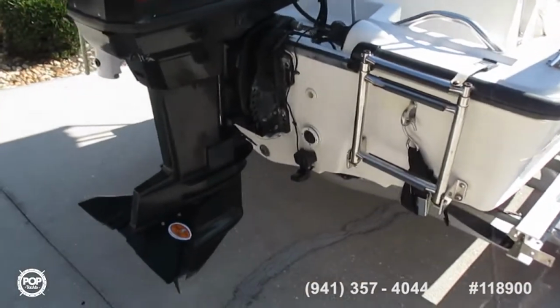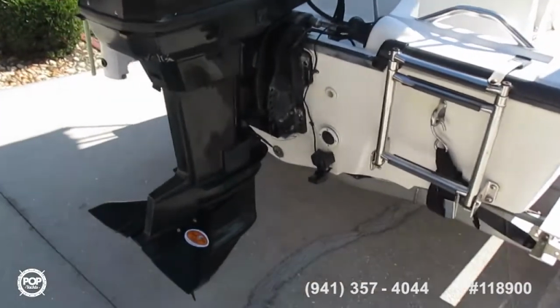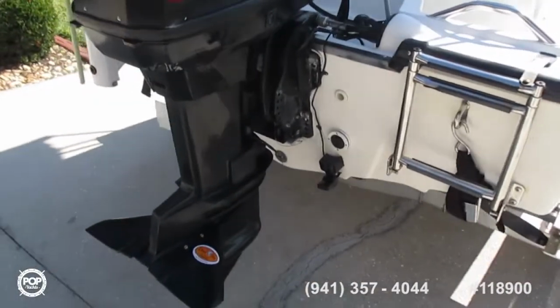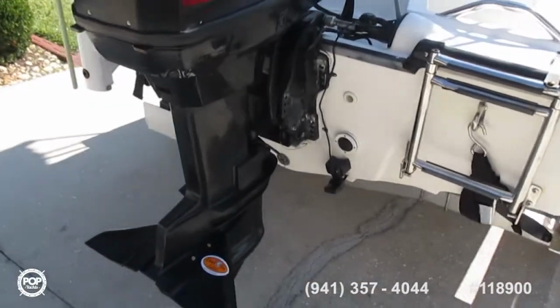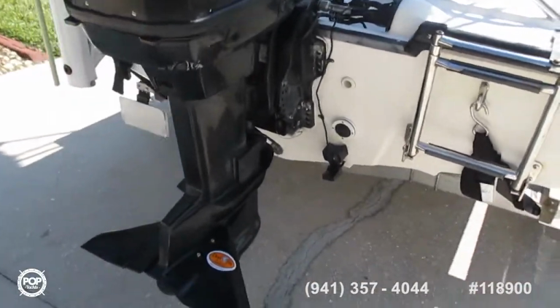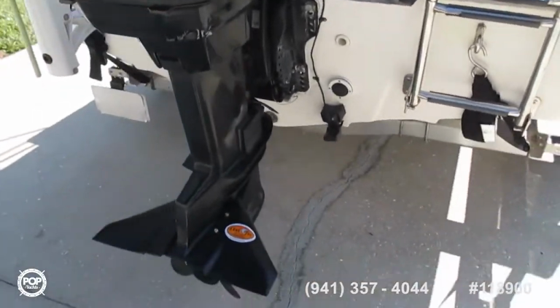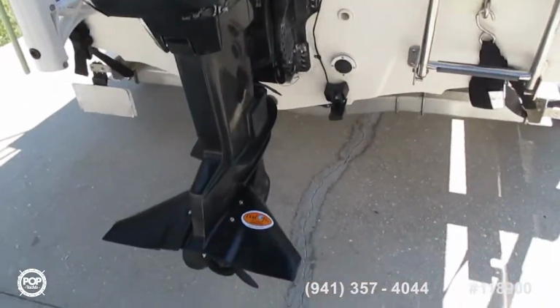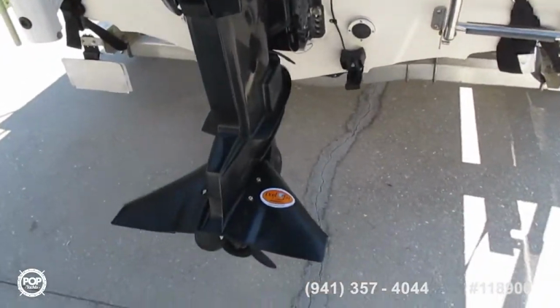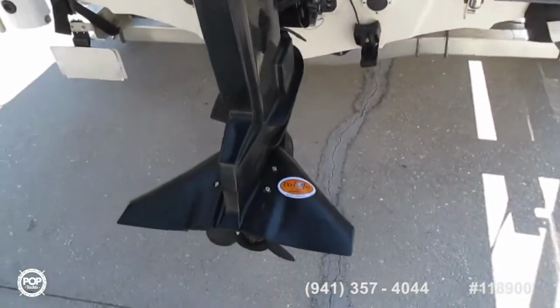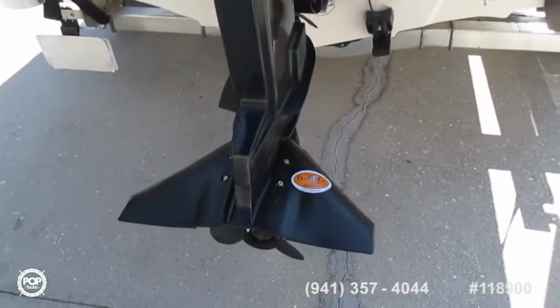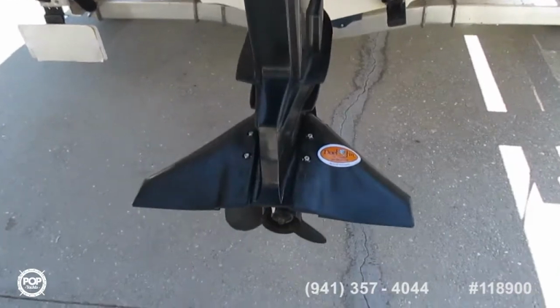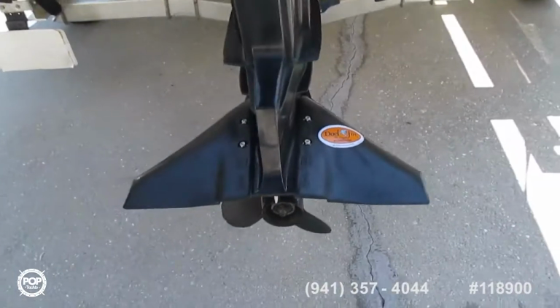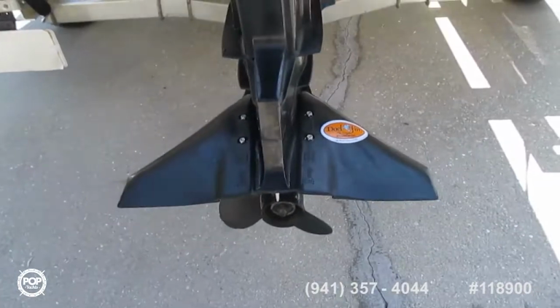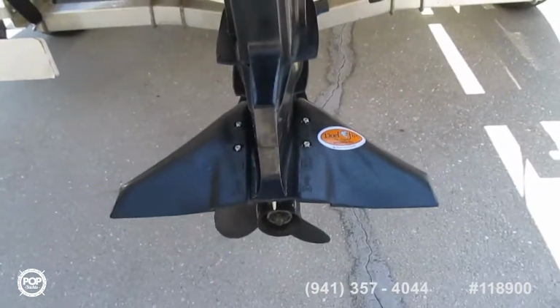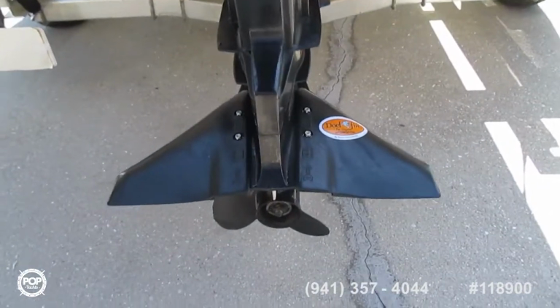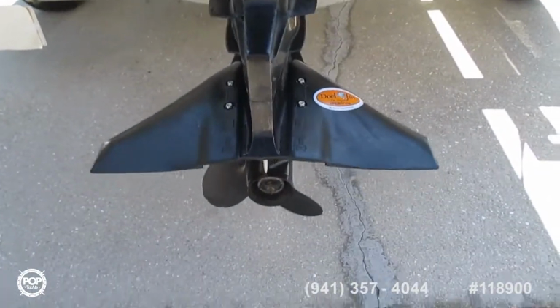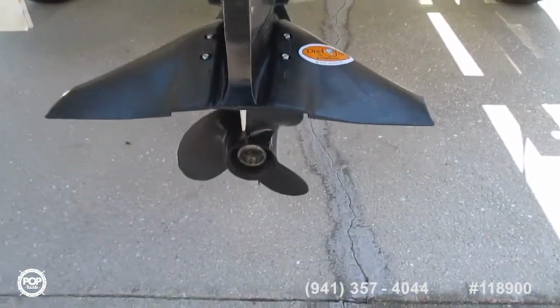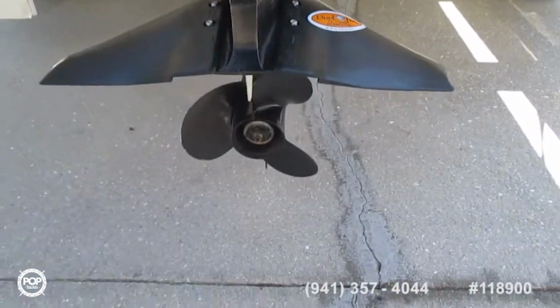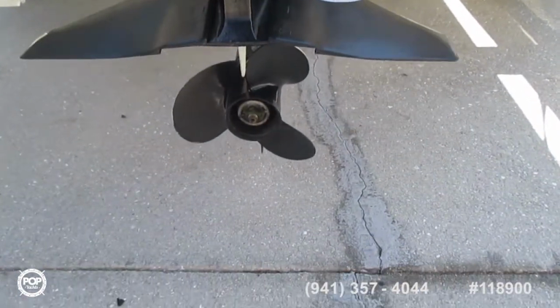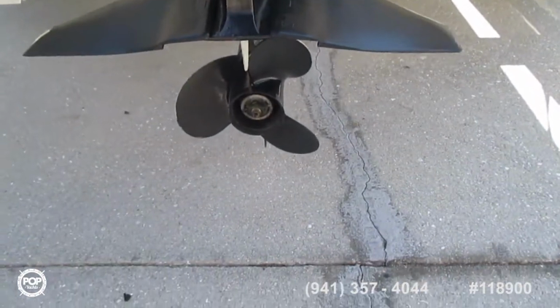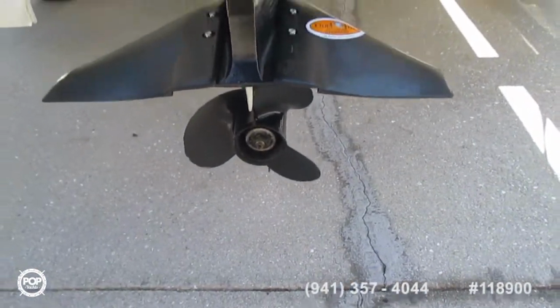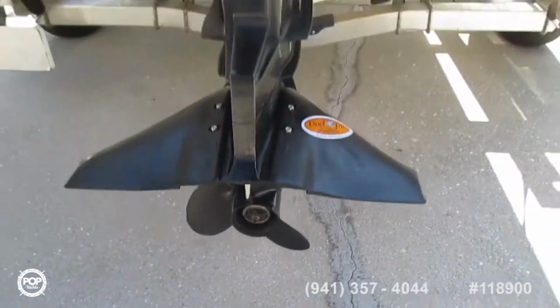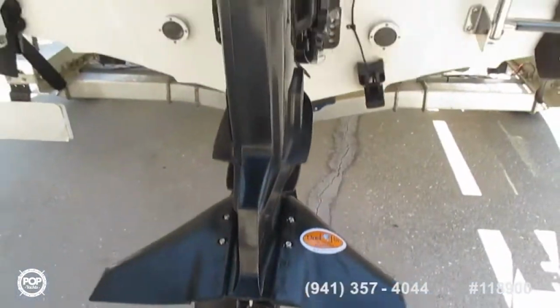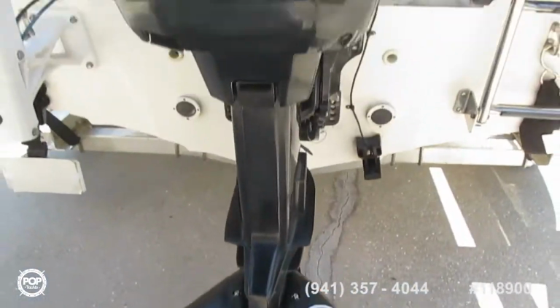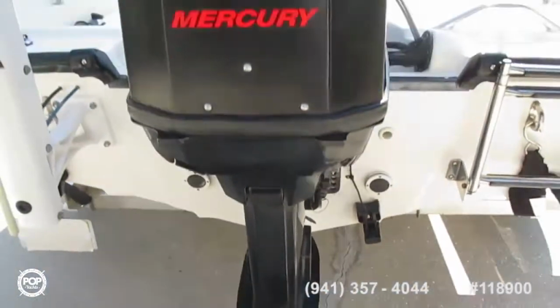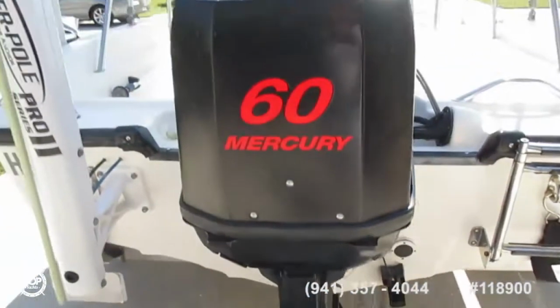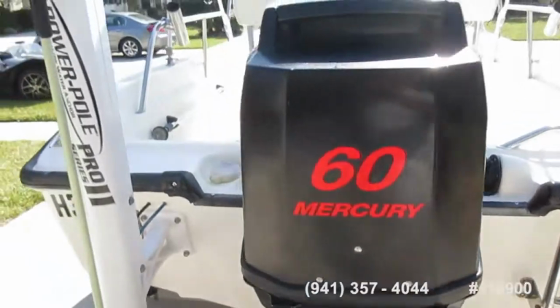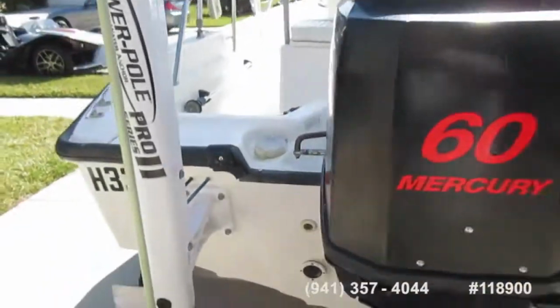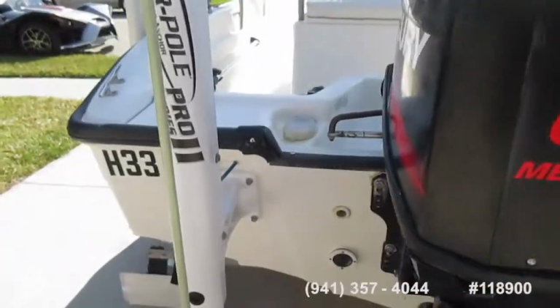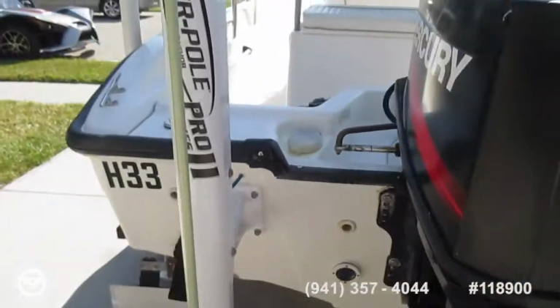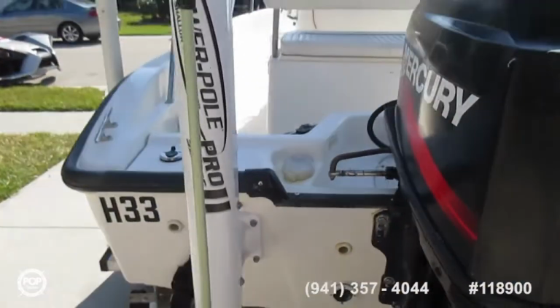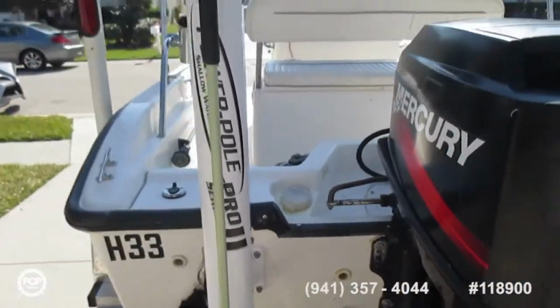A 60 horsepower Mercury engine, original, with a dolphin tail and a Pro Series 2 Power Pole.